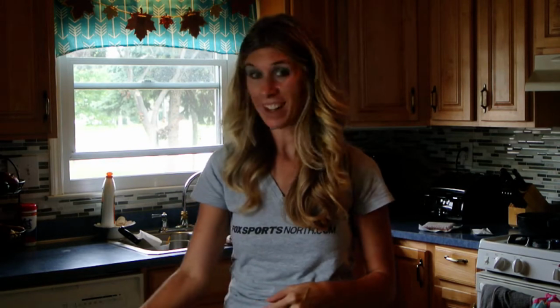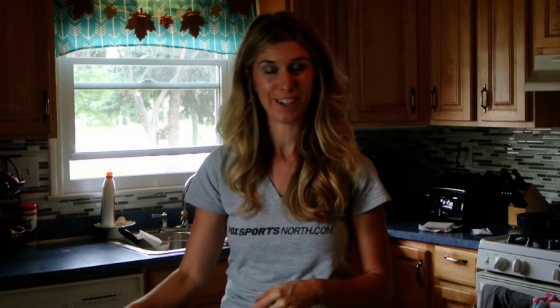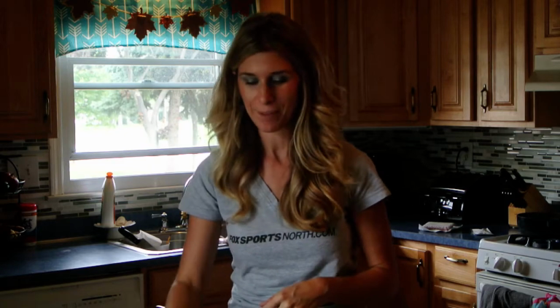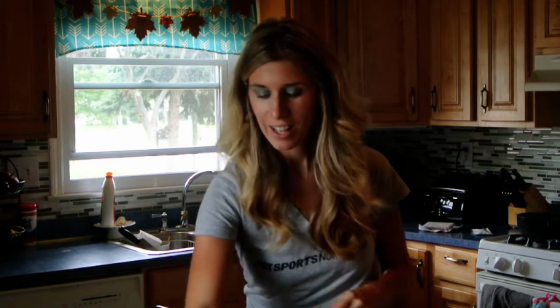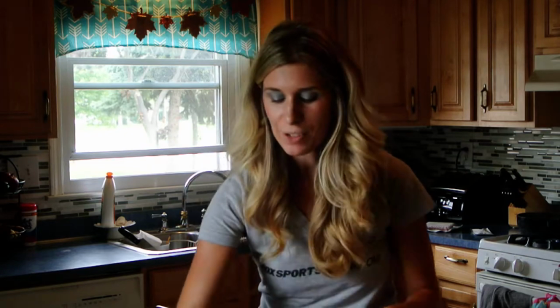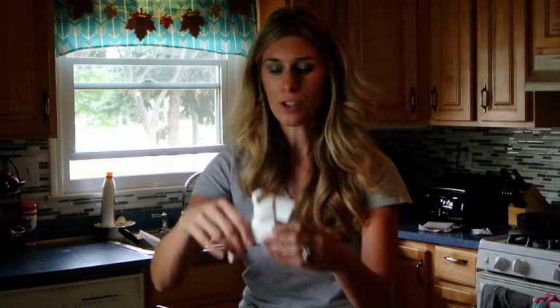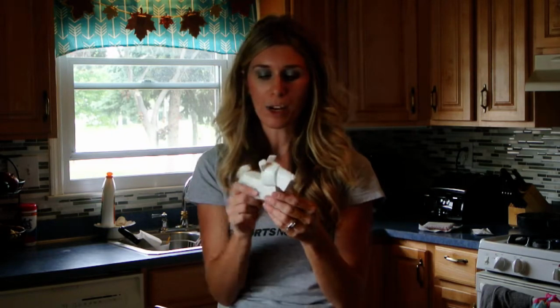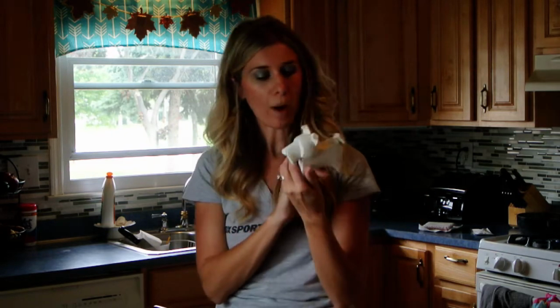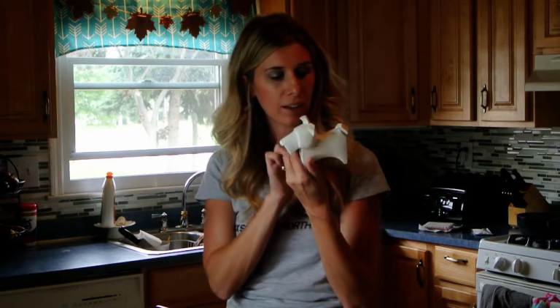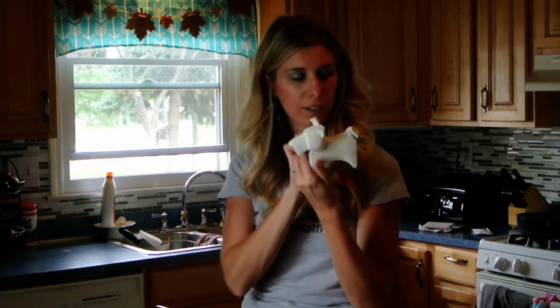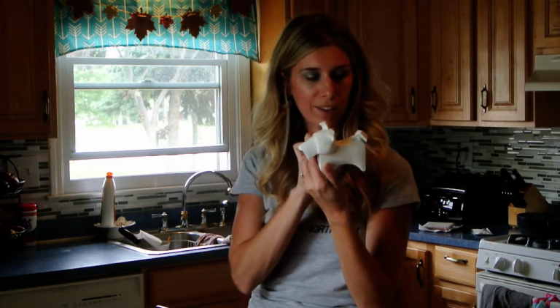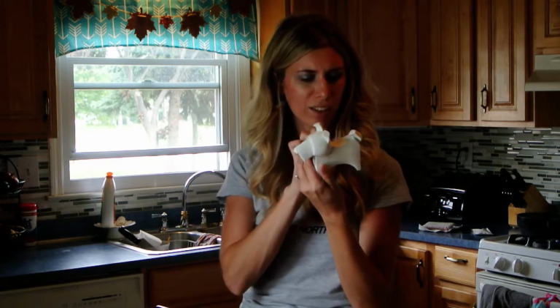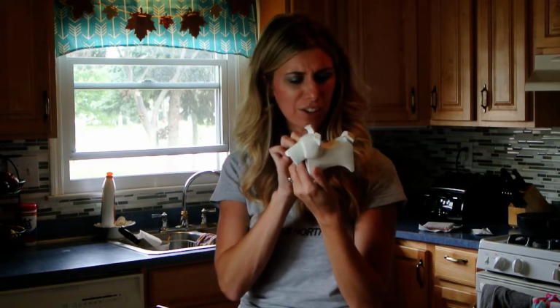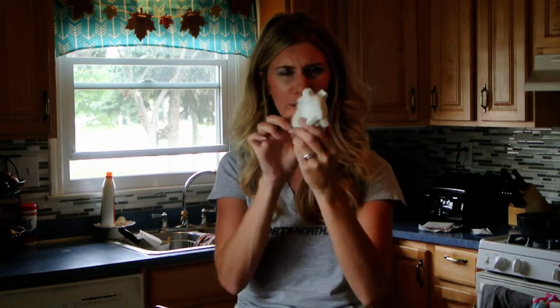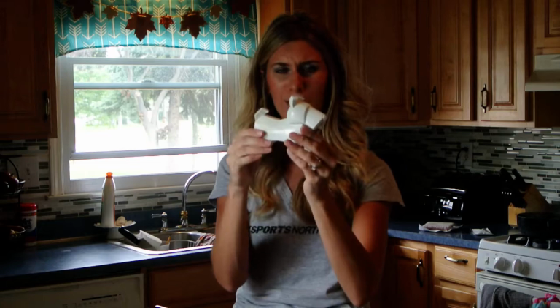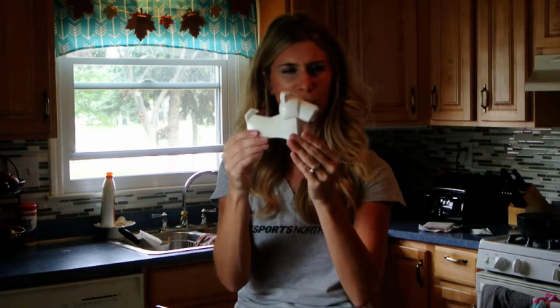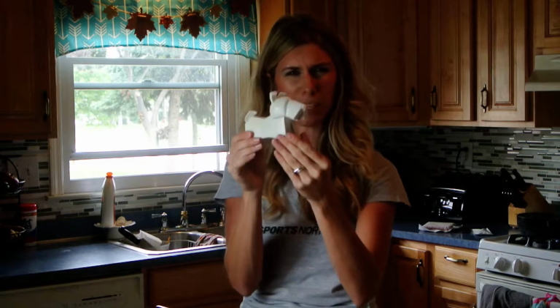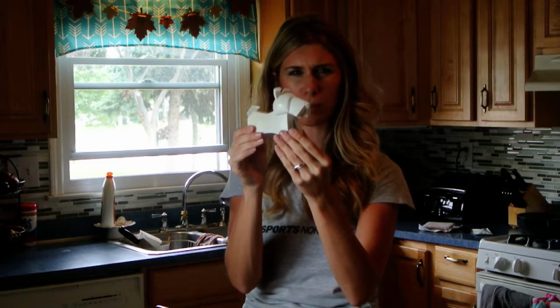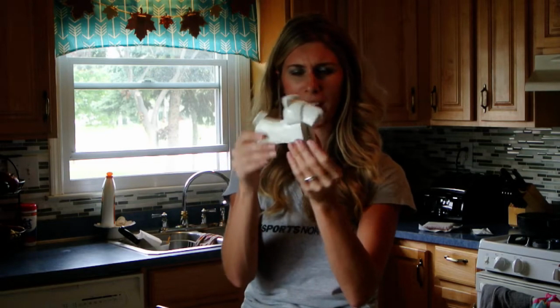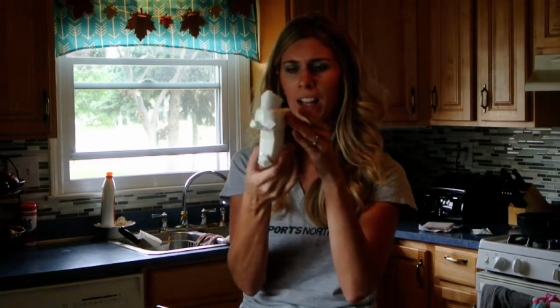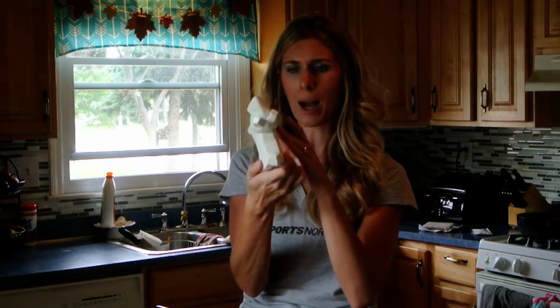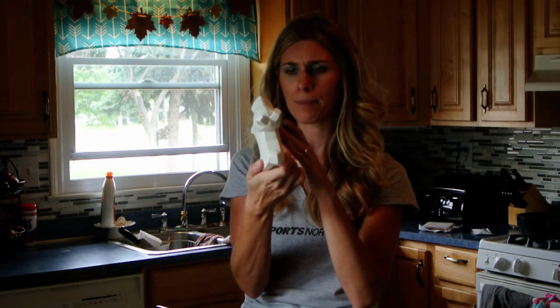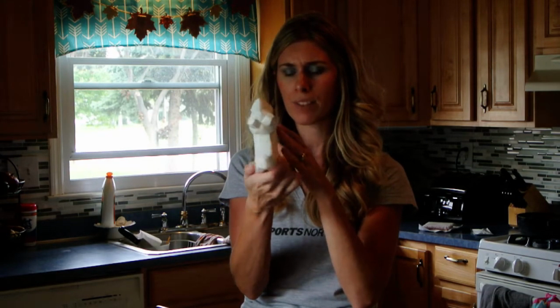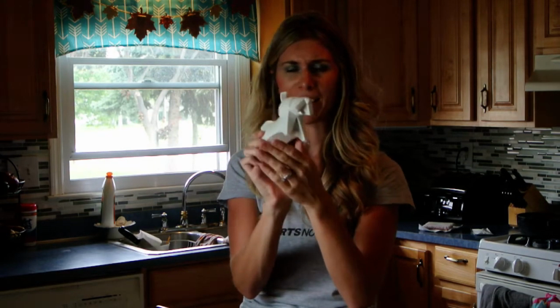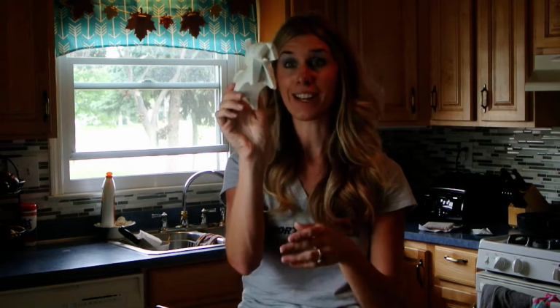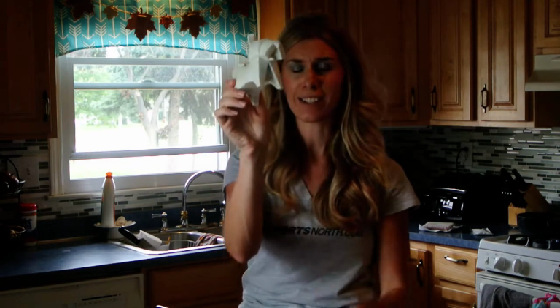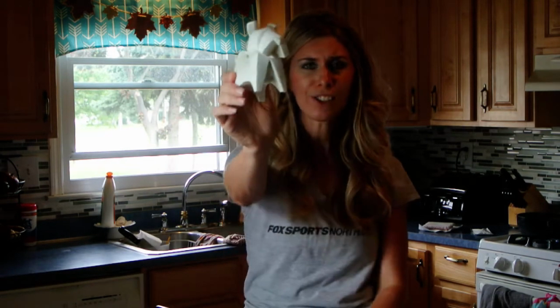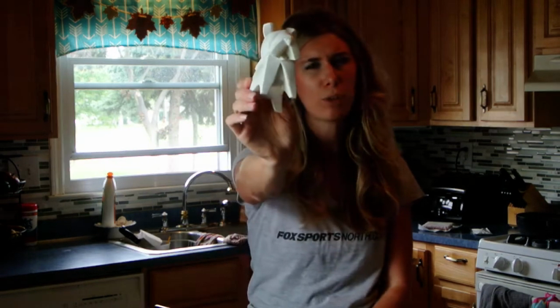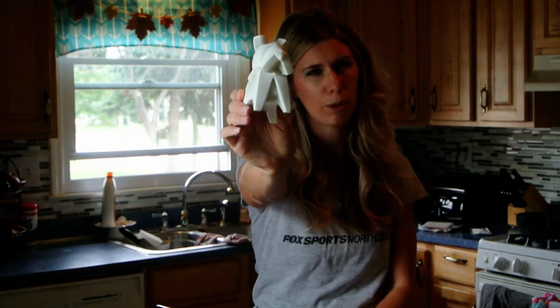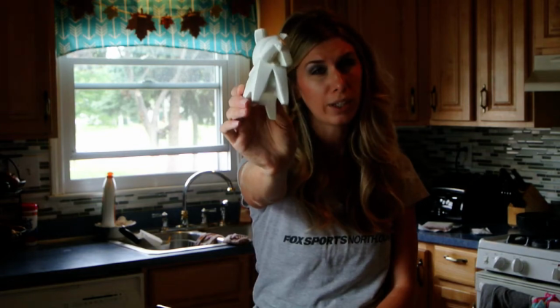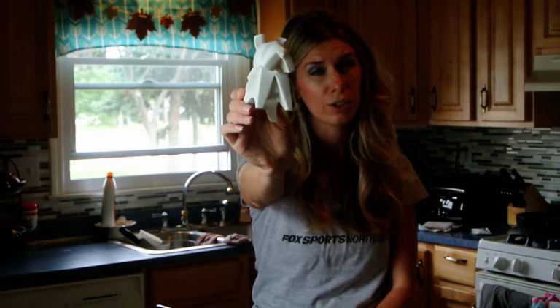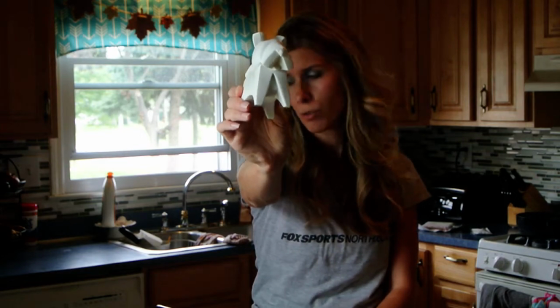Okay, I better hurry this up. This was also on the 90% rack and I got it for 90 cents. I just thought he was adorable, like seriously adorable.